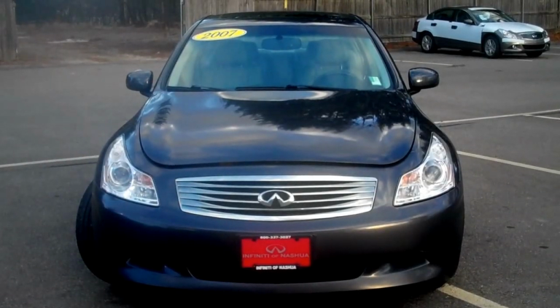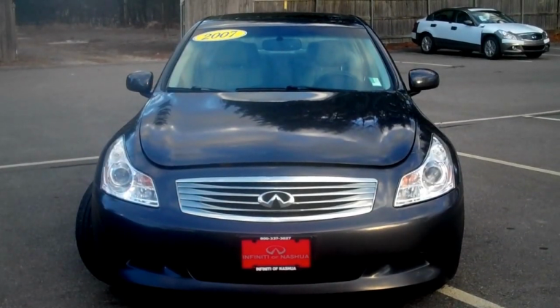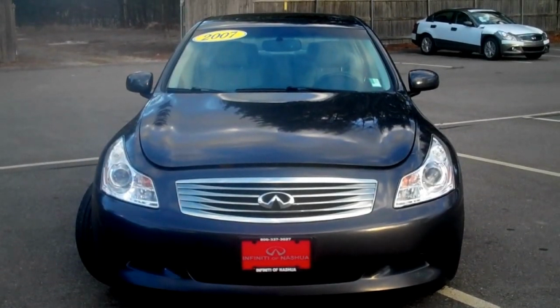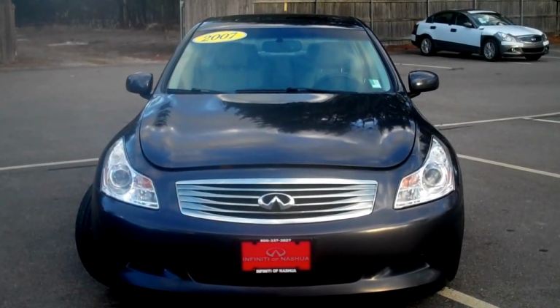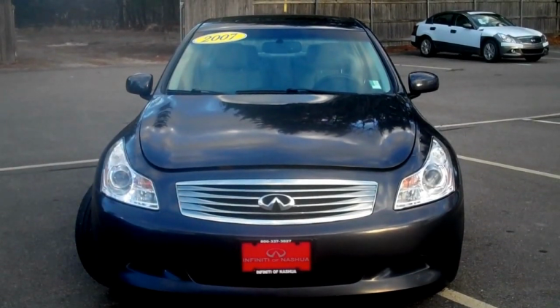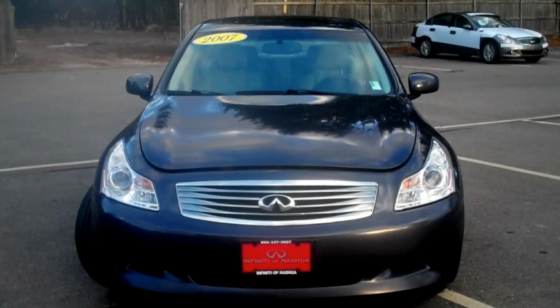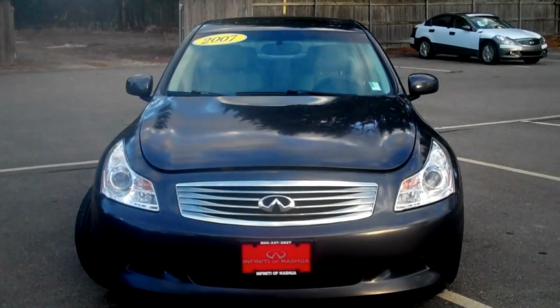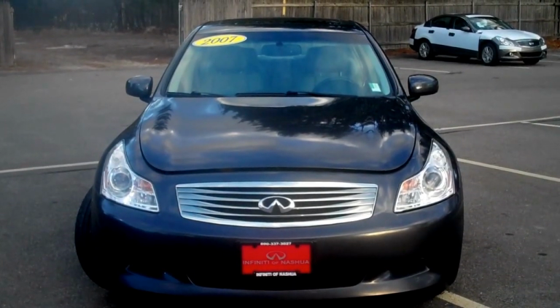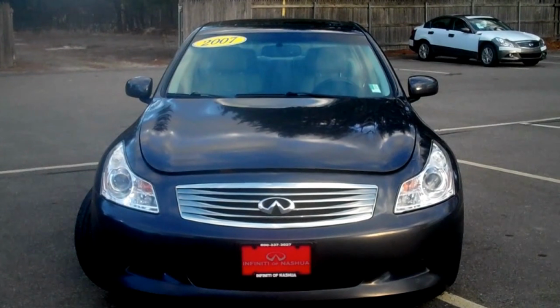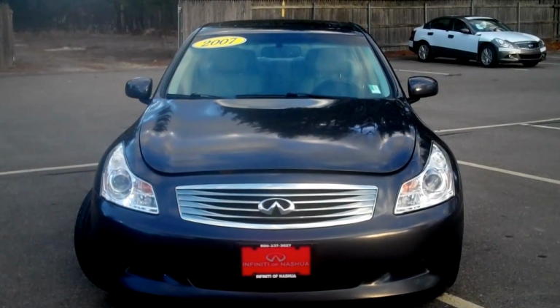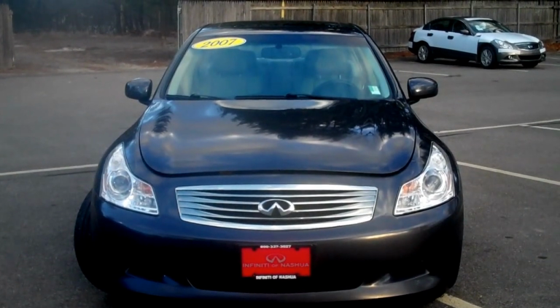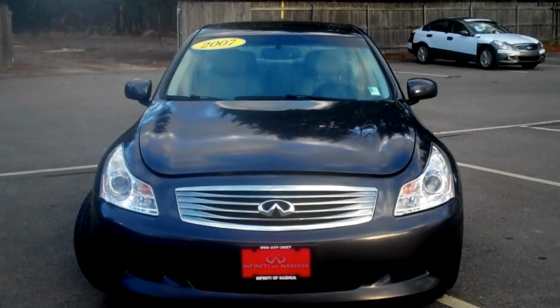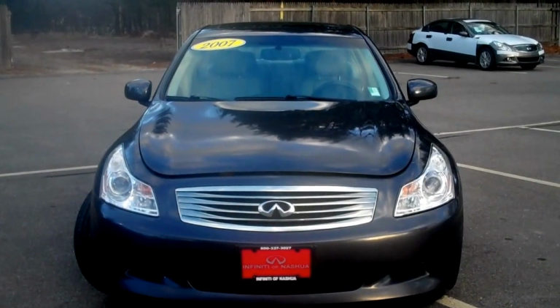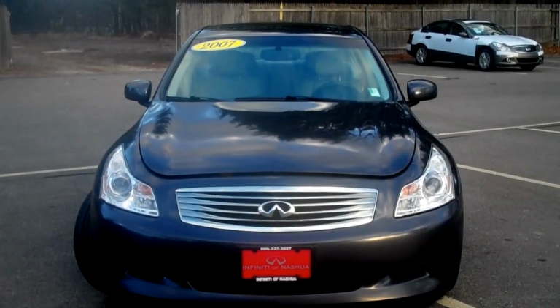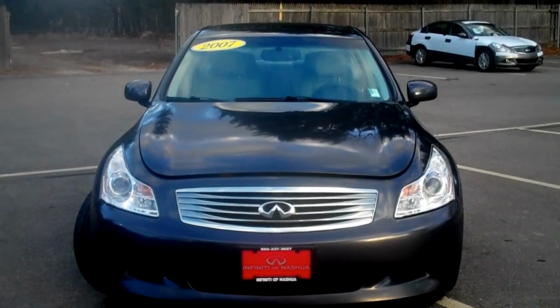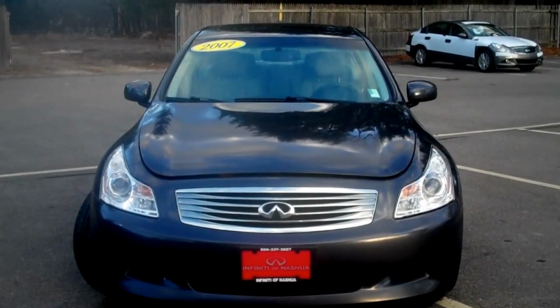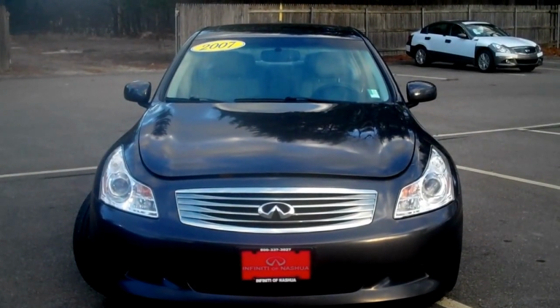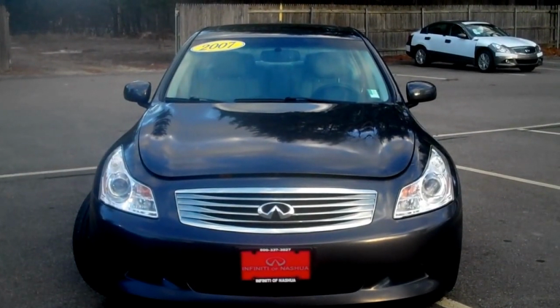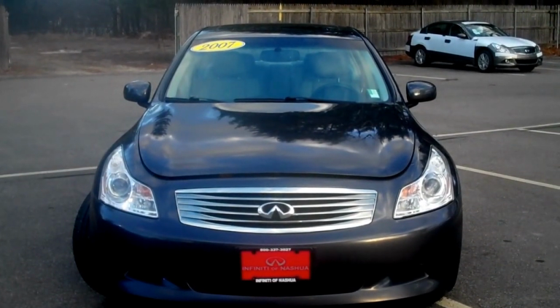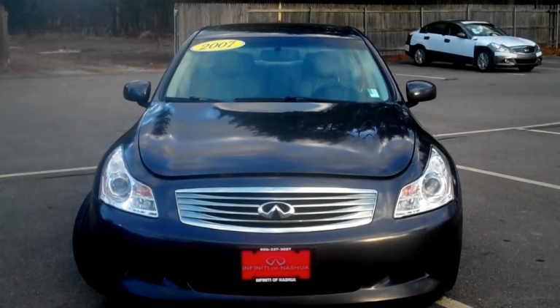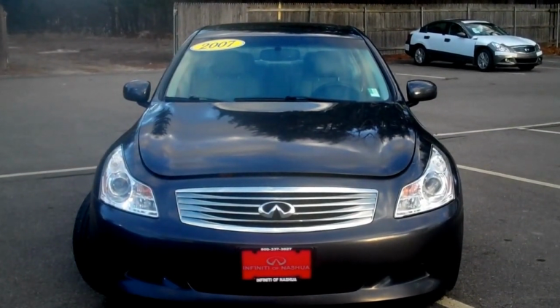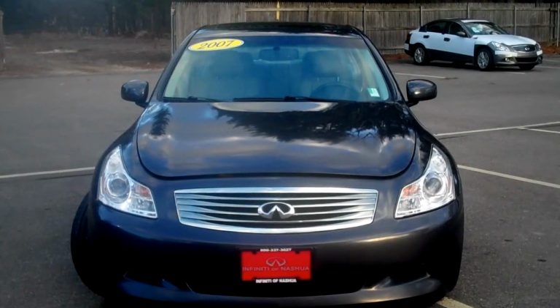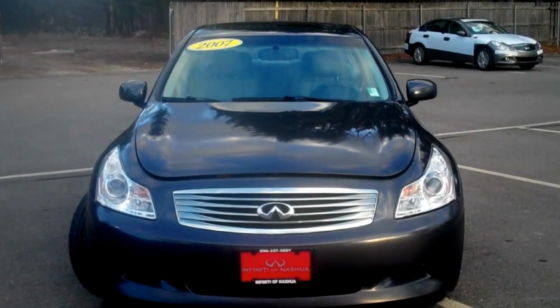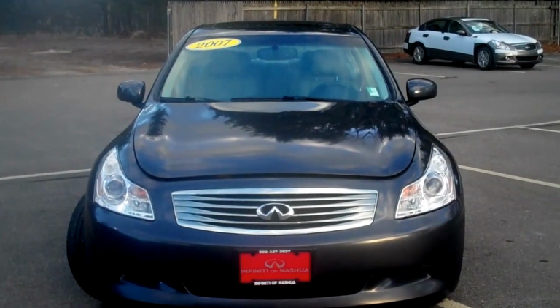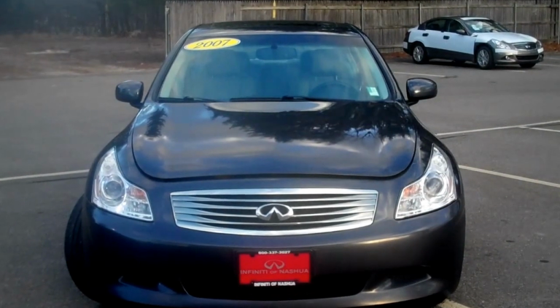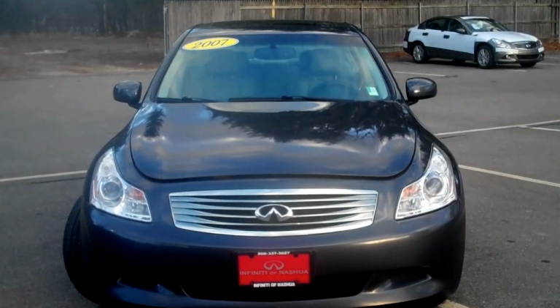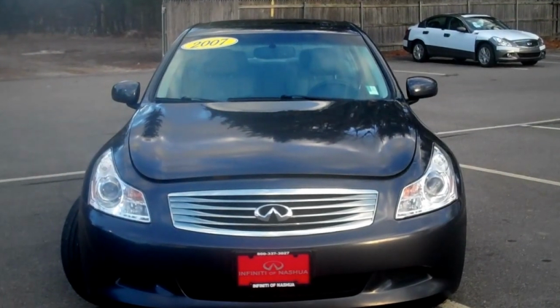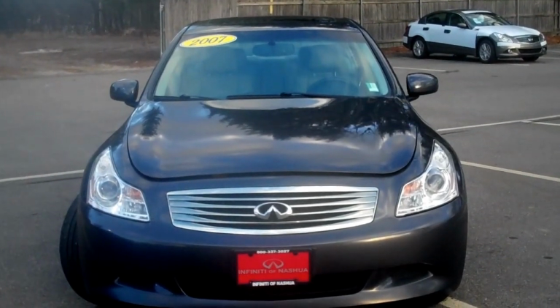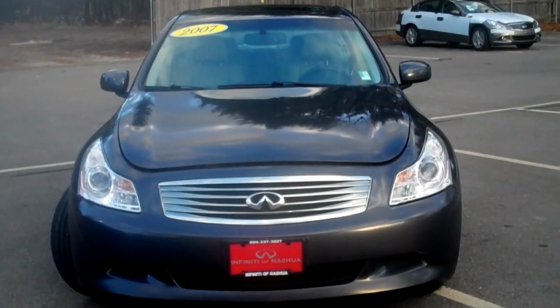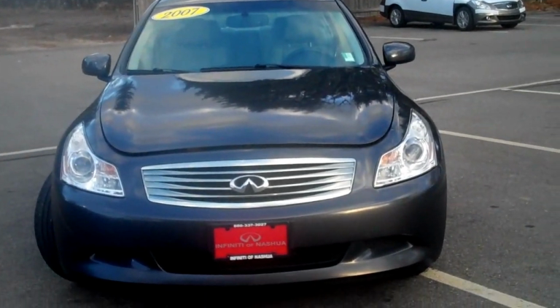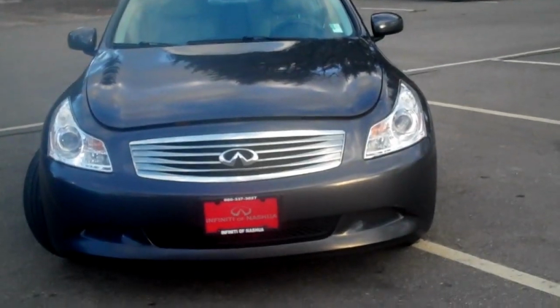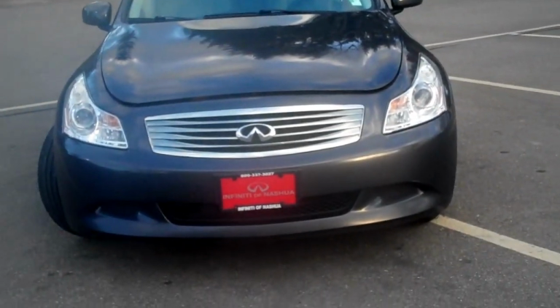Hey folks, Mark Panaris, Internet Sales Manager from Infiniti of Nashua, and today I'm going to show you our 2007 Infiniti G35 Sport 6-speed manual transmission with 106,000 miles on it.